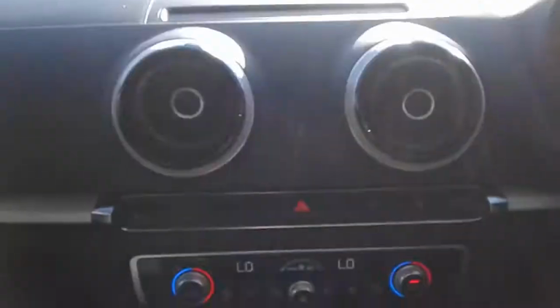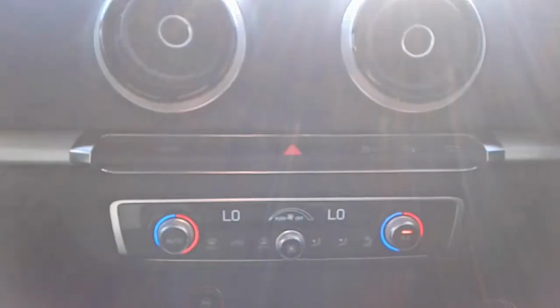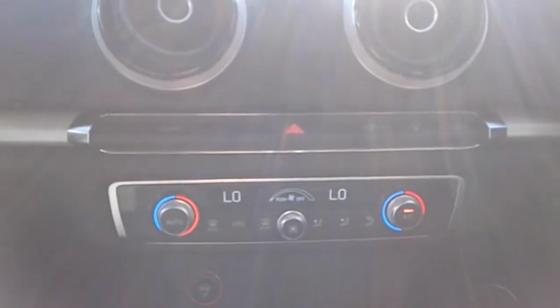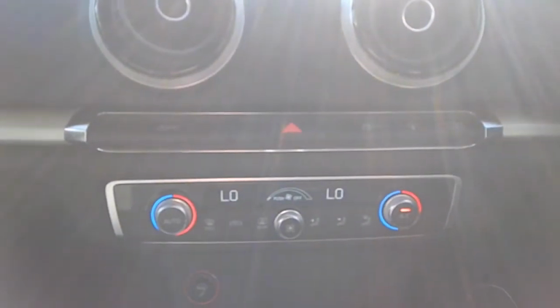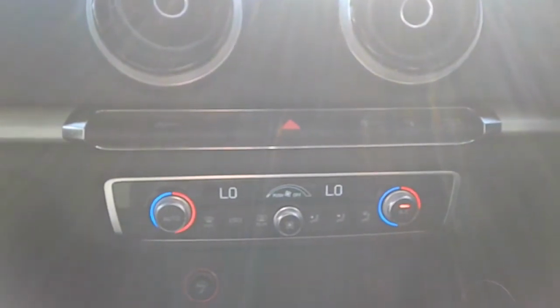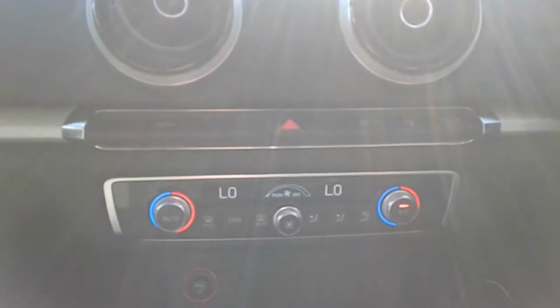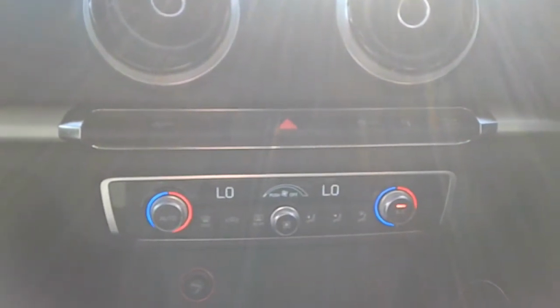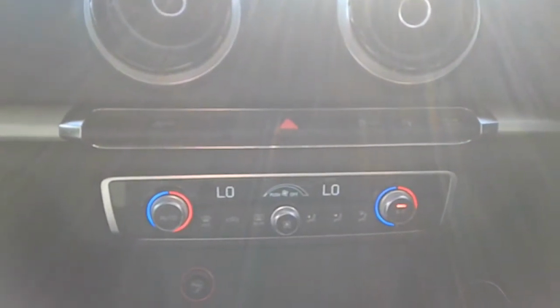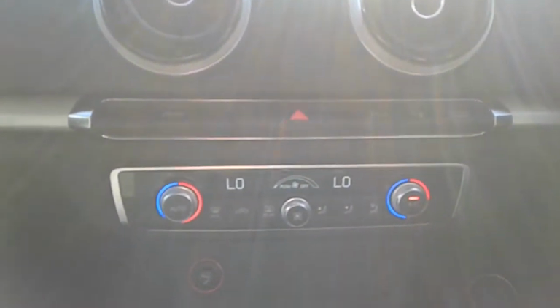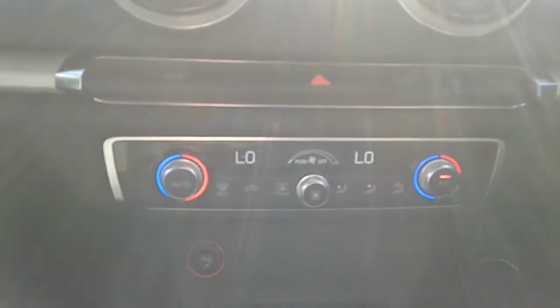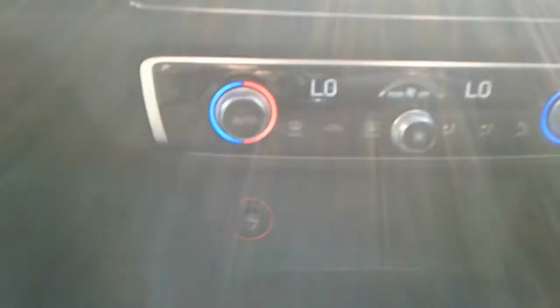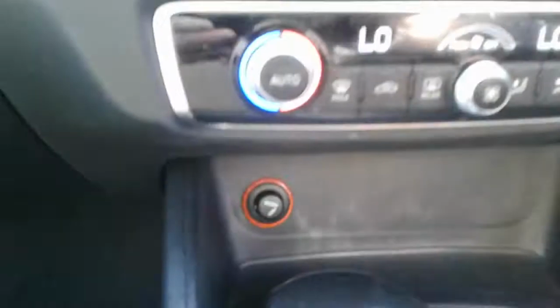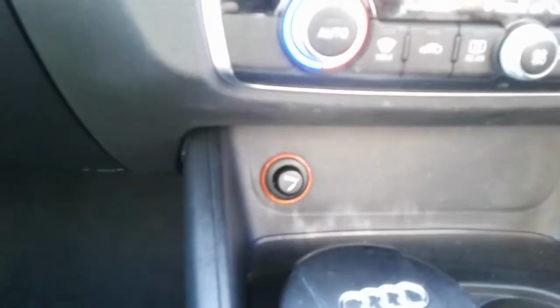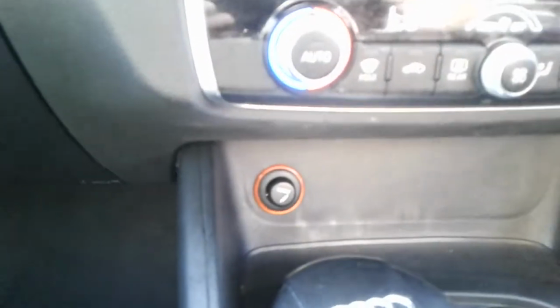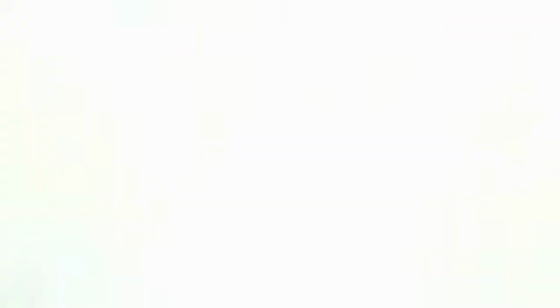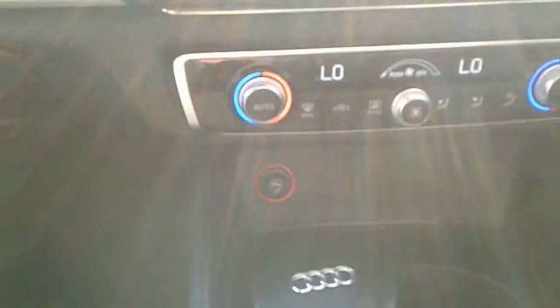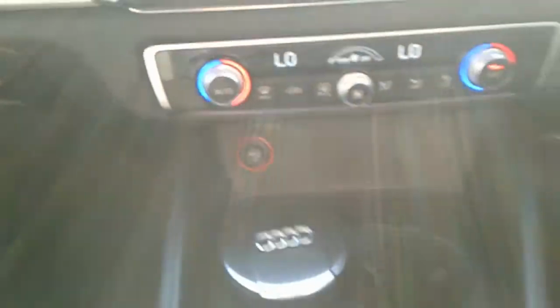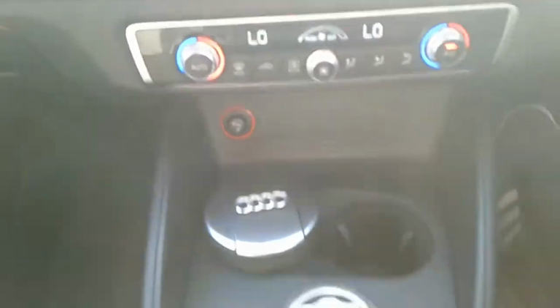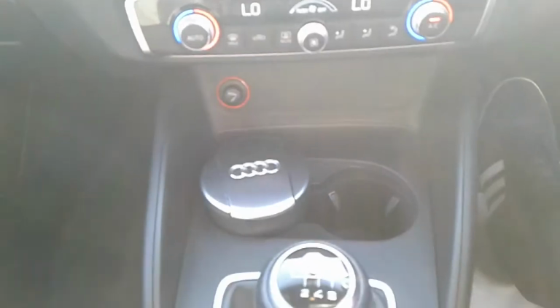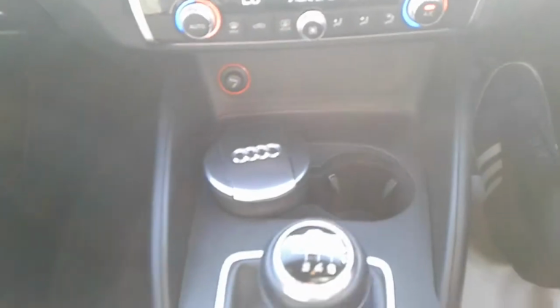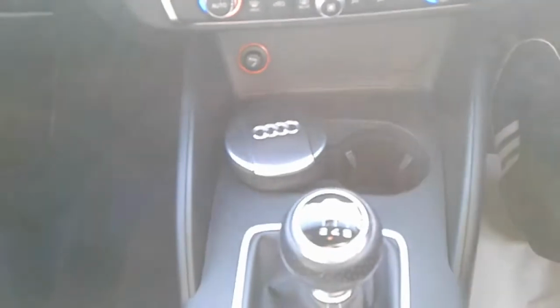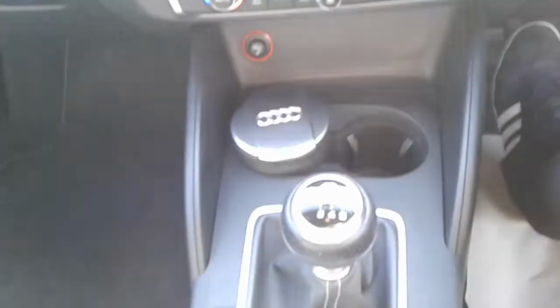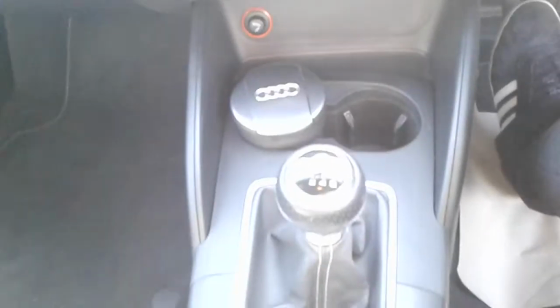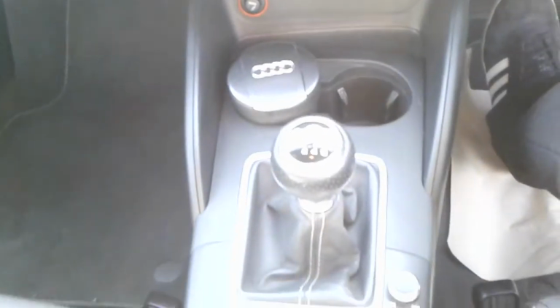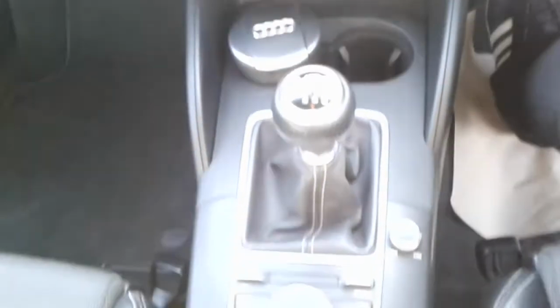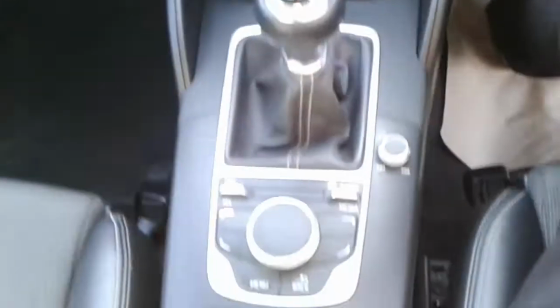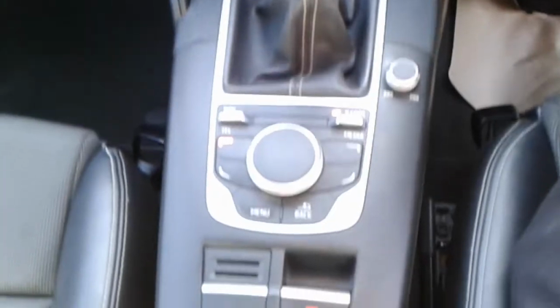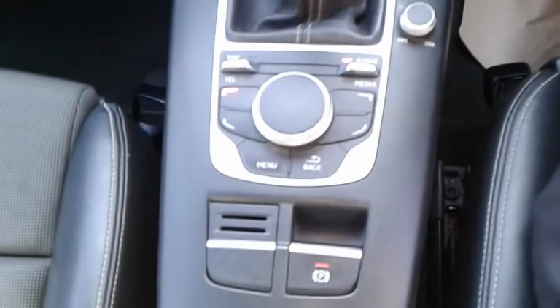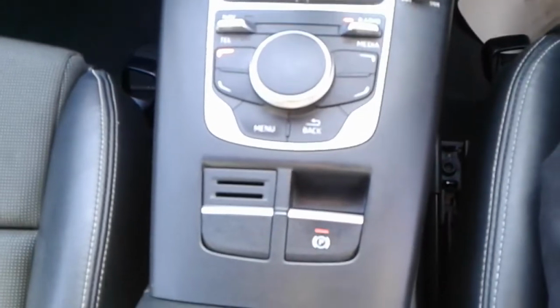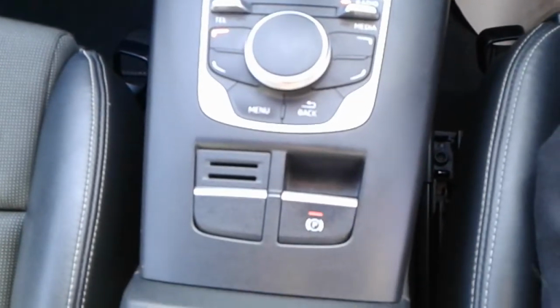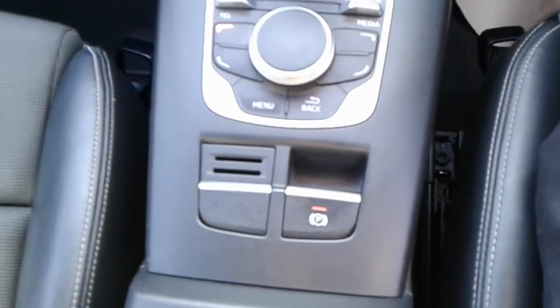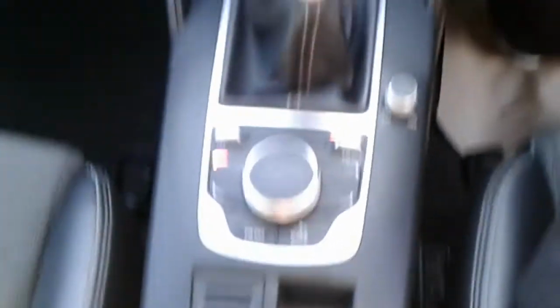There is air conditioning and dual climate control, a 12 volt outlet, two cup holders, a six speed manual gearbox and electronic parking brake.